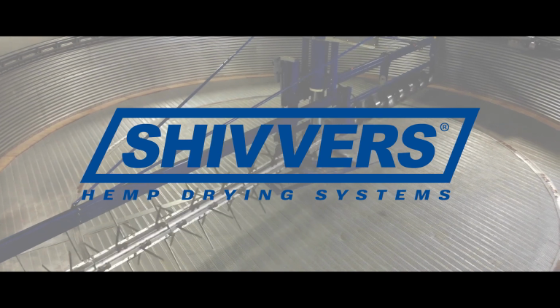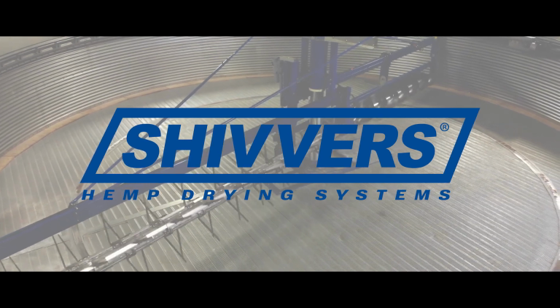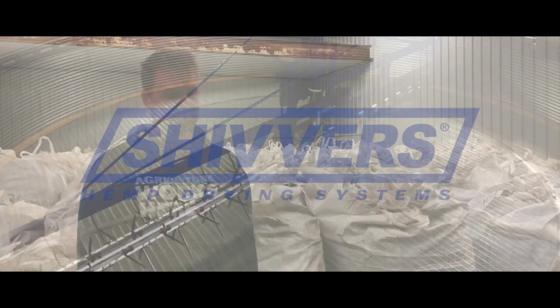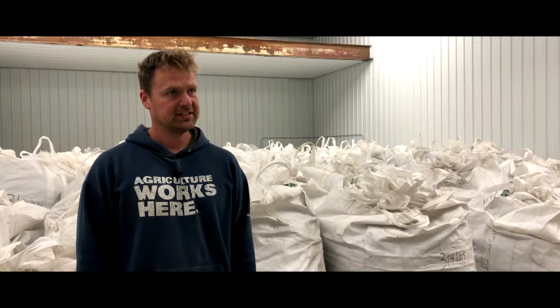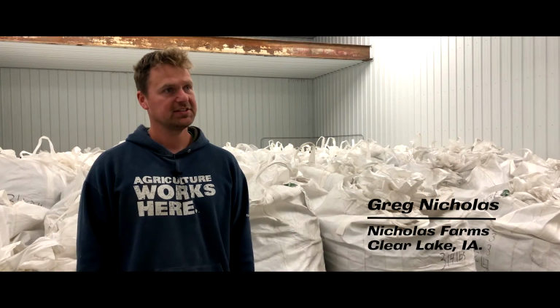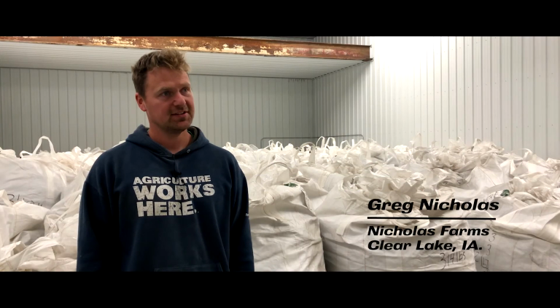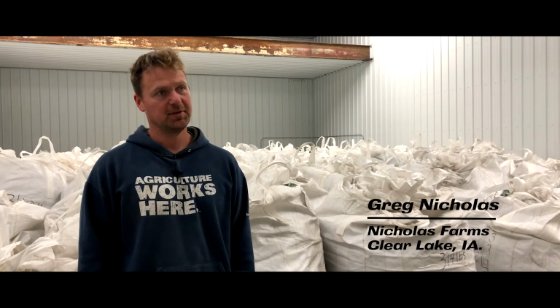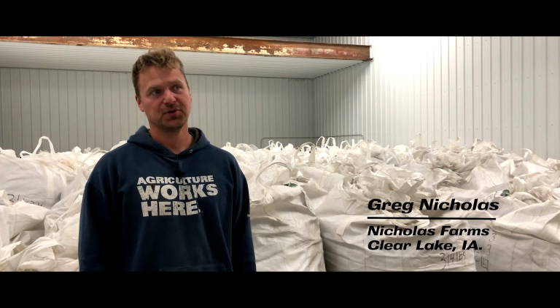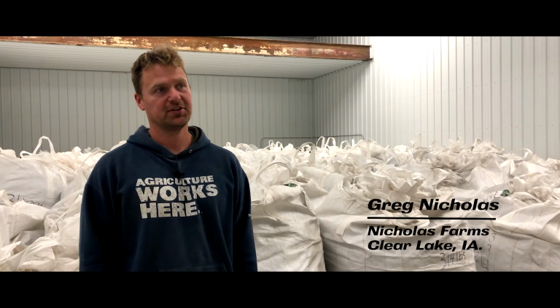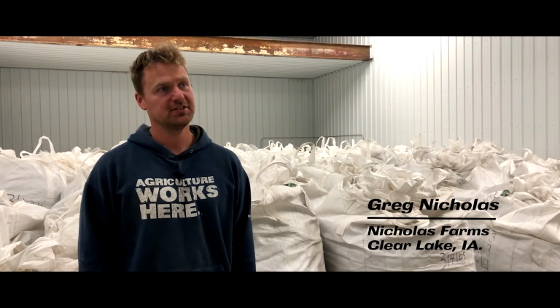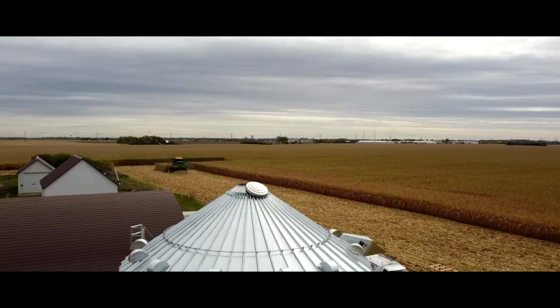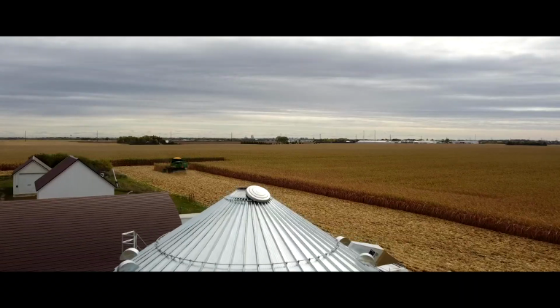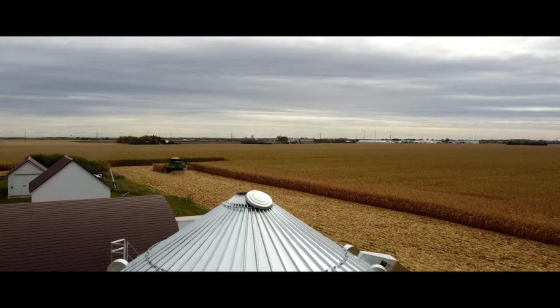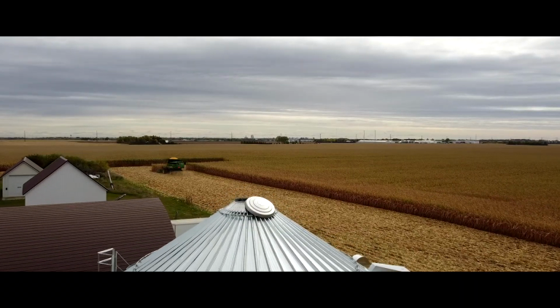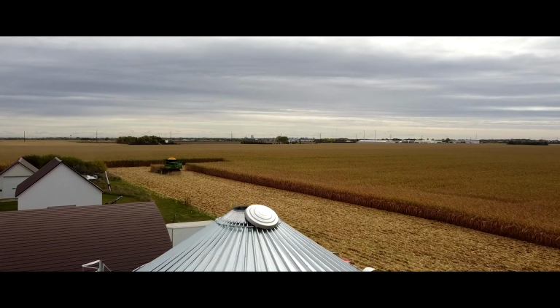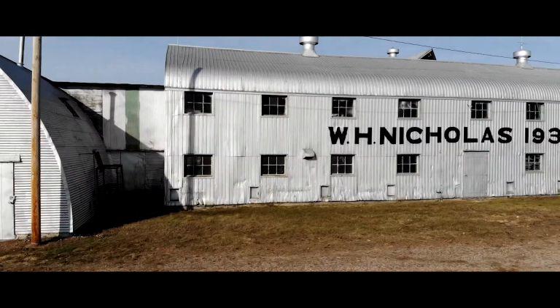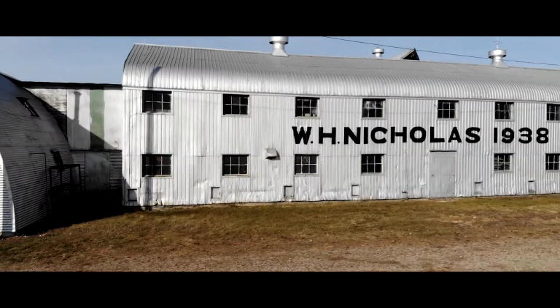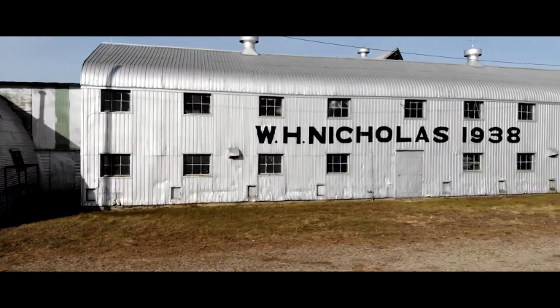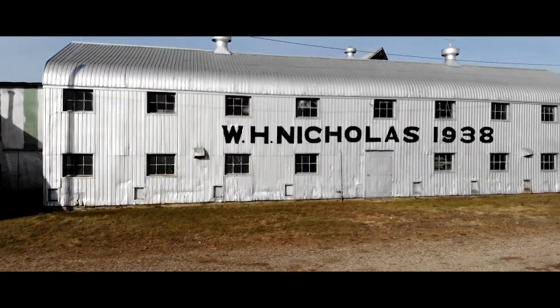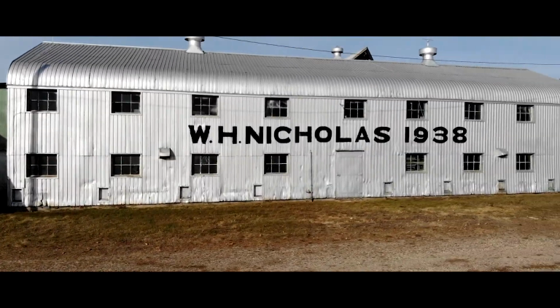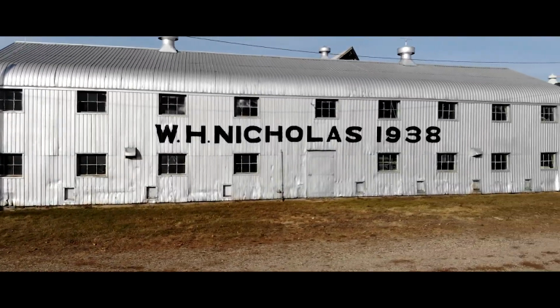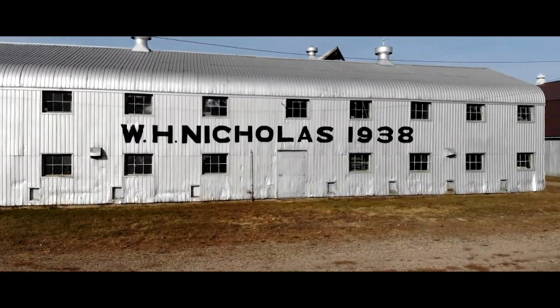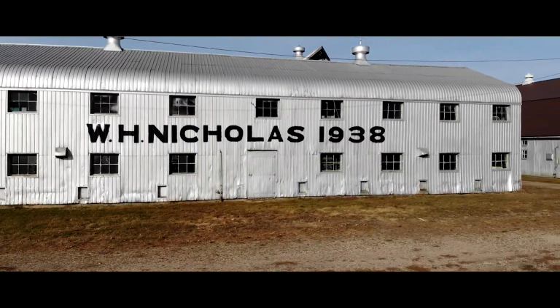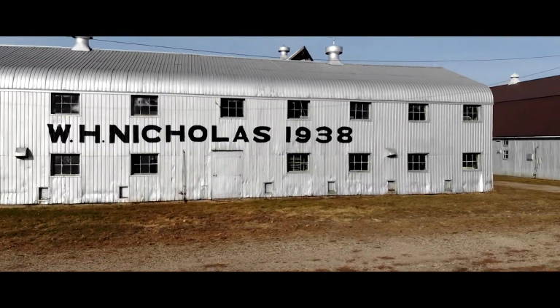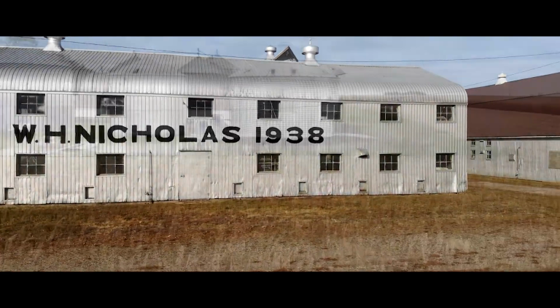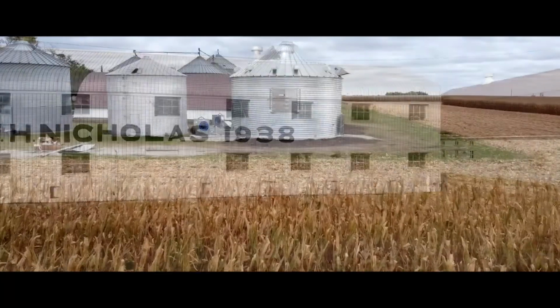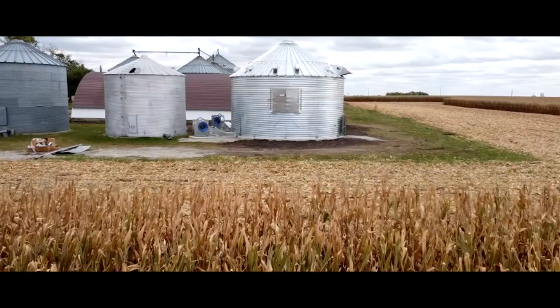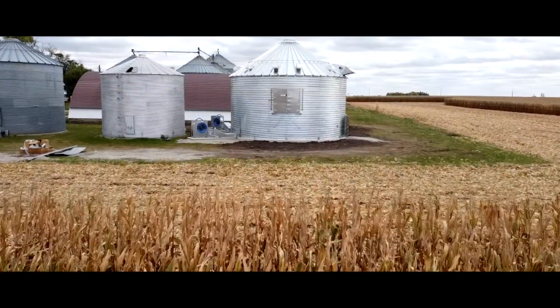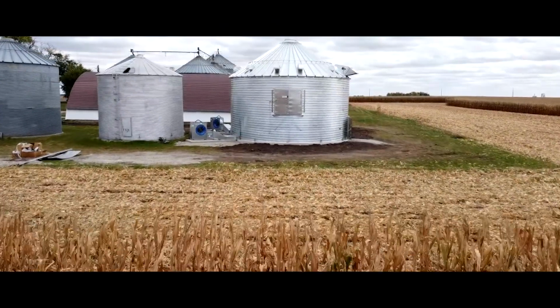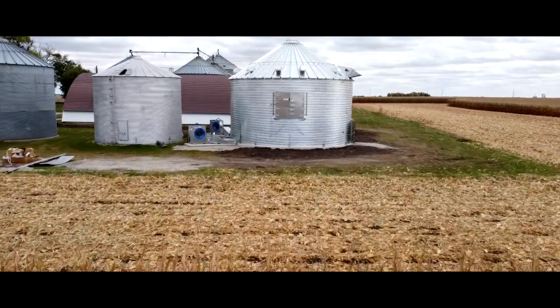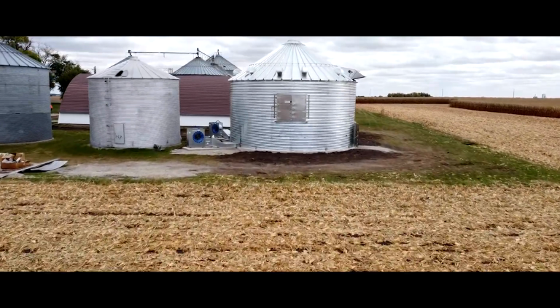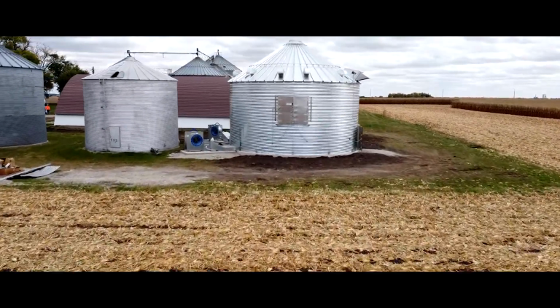My name is Greg Nicholas. I'm a fourth generation row crop farmer located in North Central Iowa. We purchased a Shivers hemp dryer system this year and it worked splendidly.